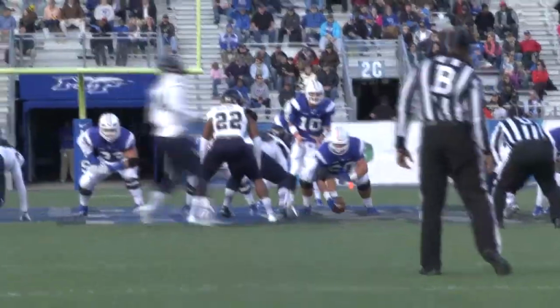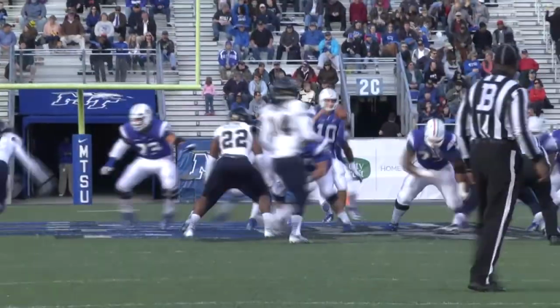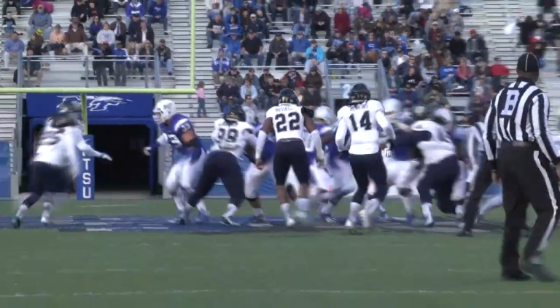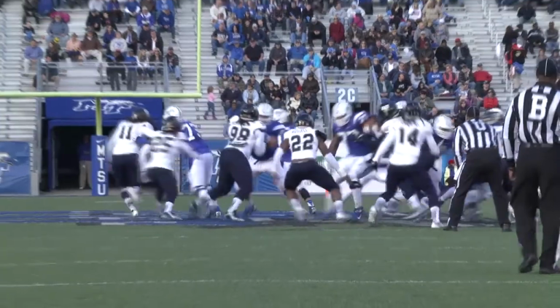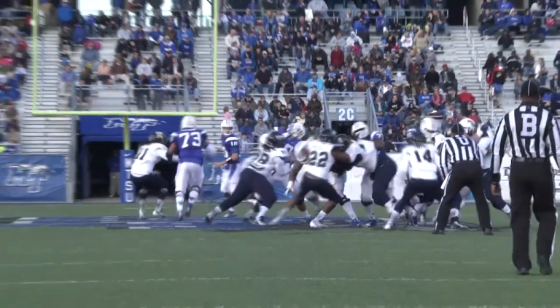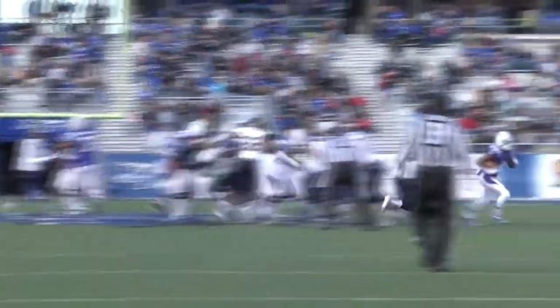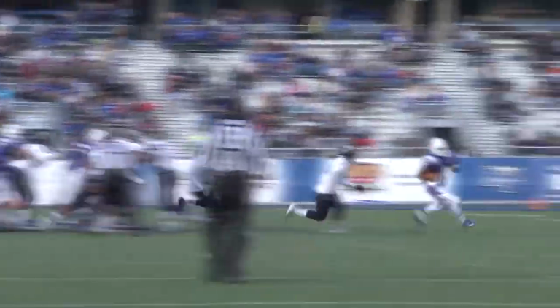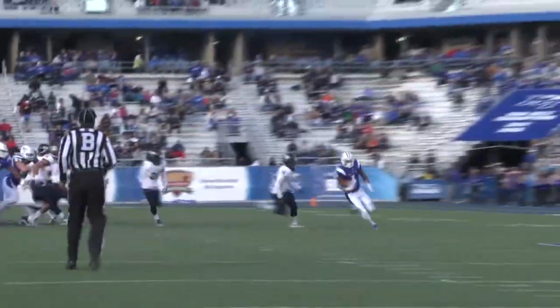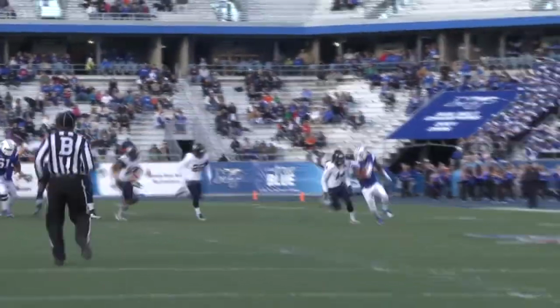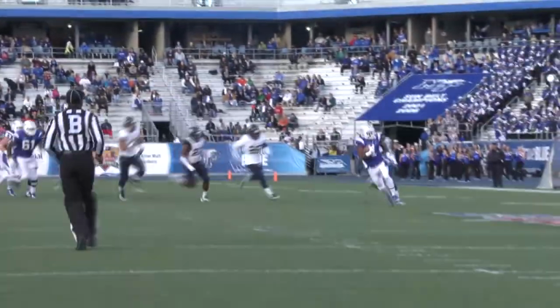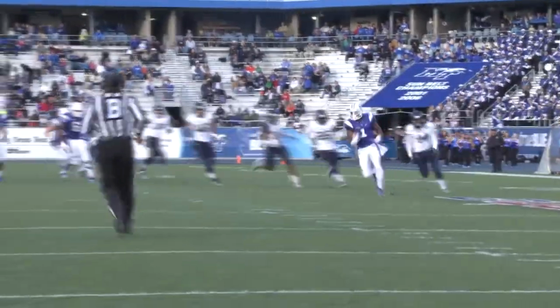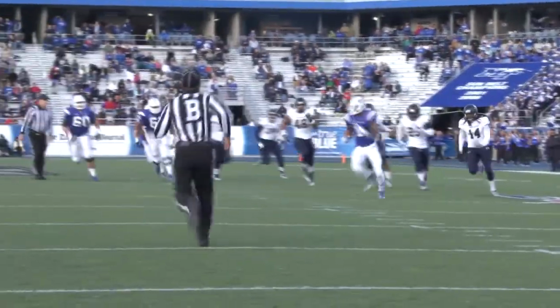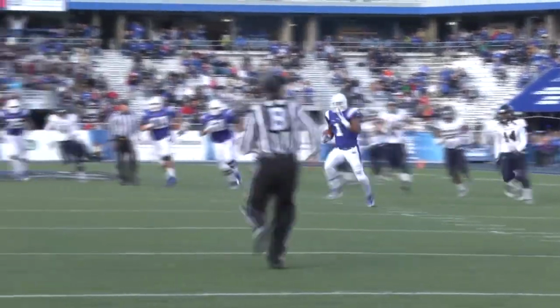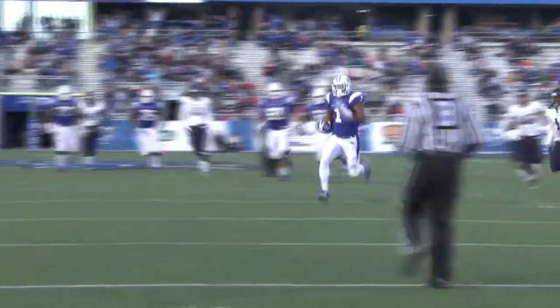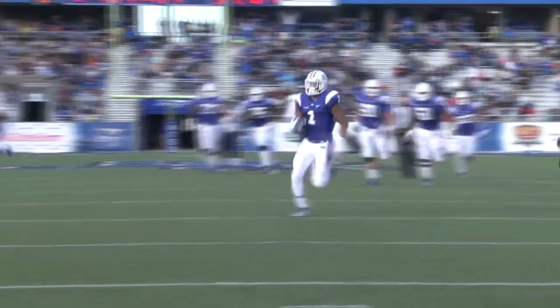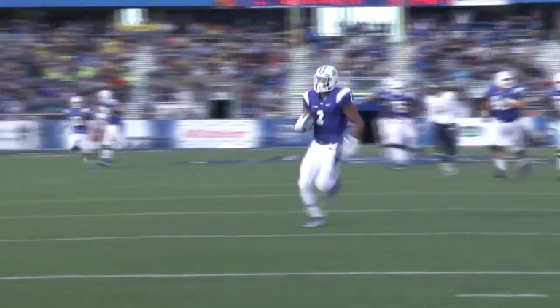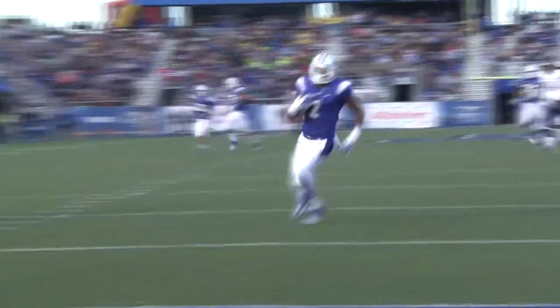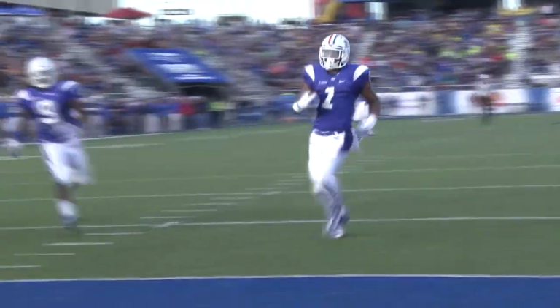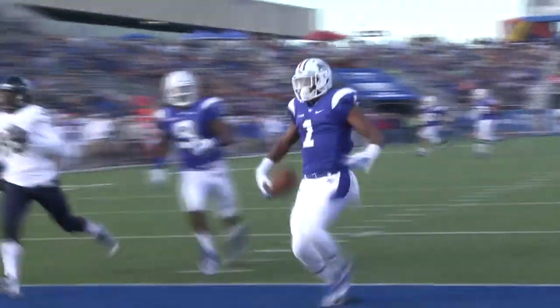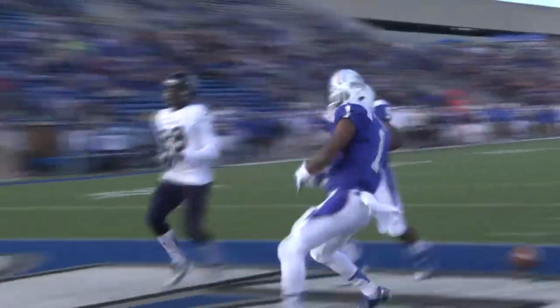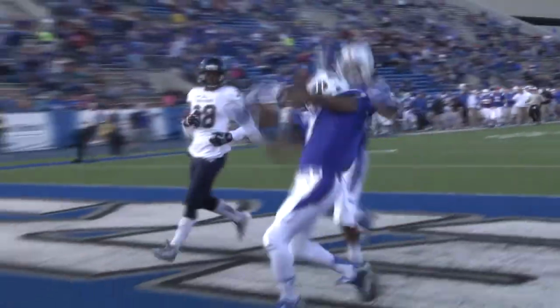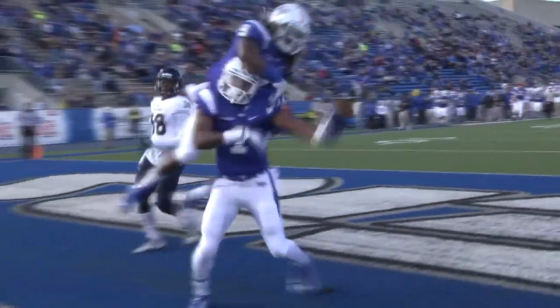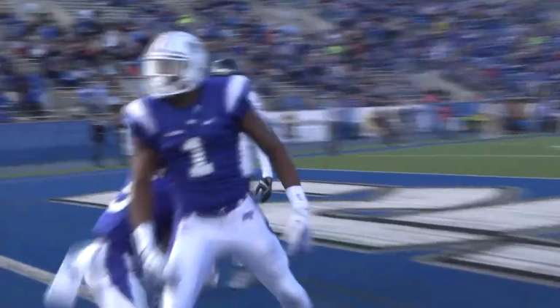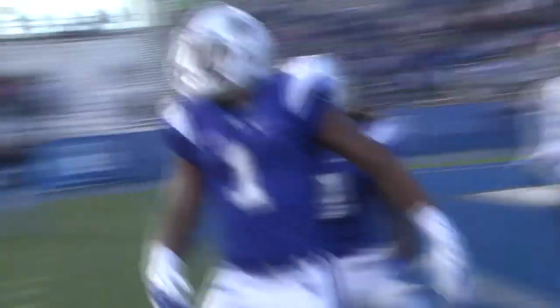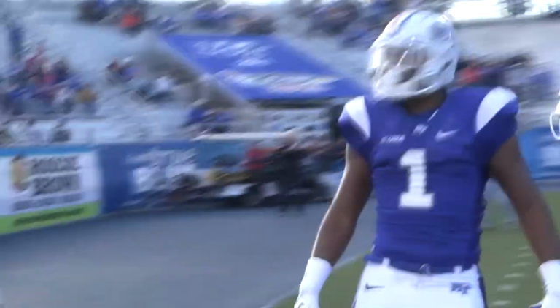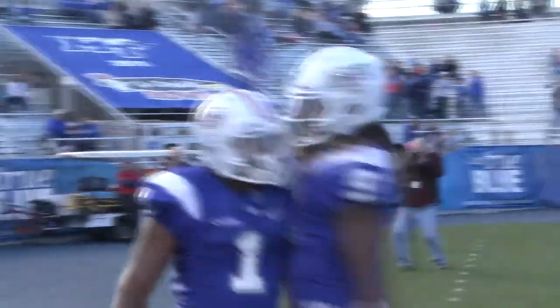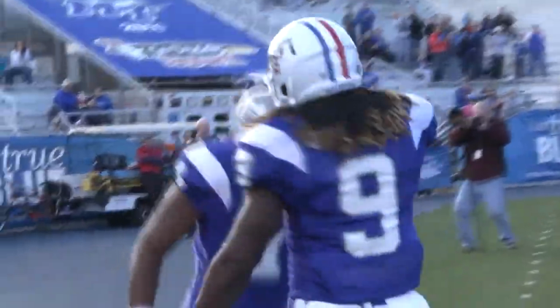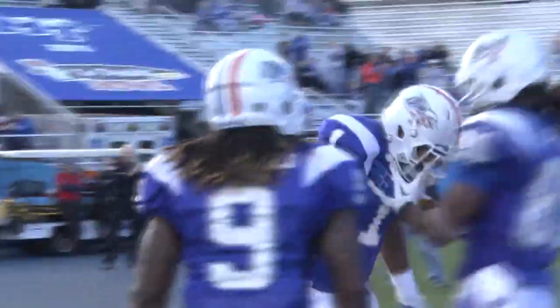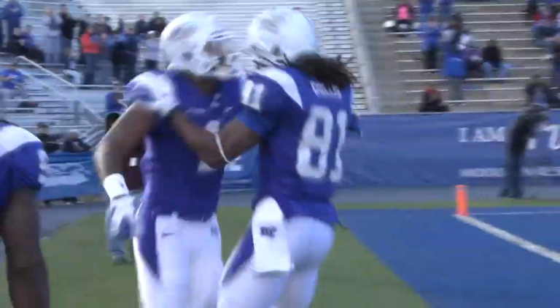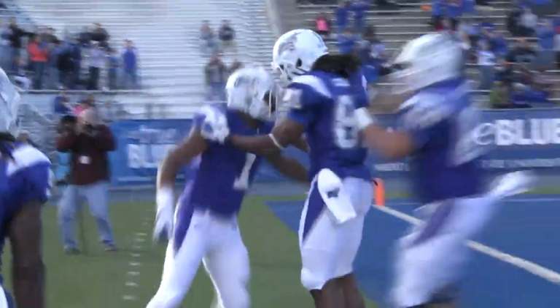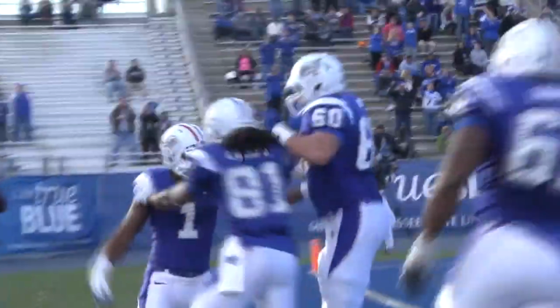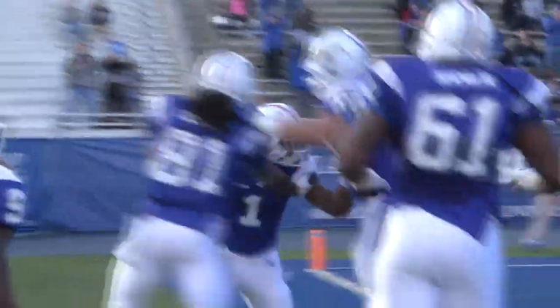Jefferson in motion. Hand off to Tucker up the middle, cuts left — 45, 40, 35, 30, 25, 20, 15, 10, five — touchdown, Shane Tucker! His first collegiate touchdown for the young man from Memphis.